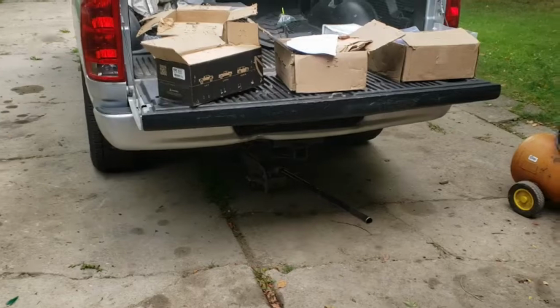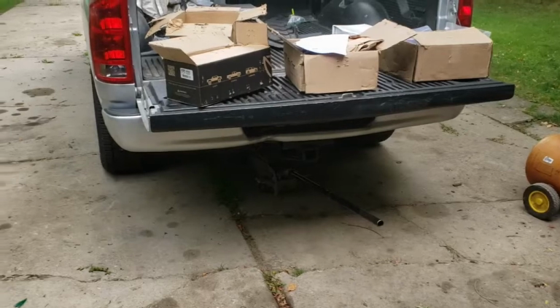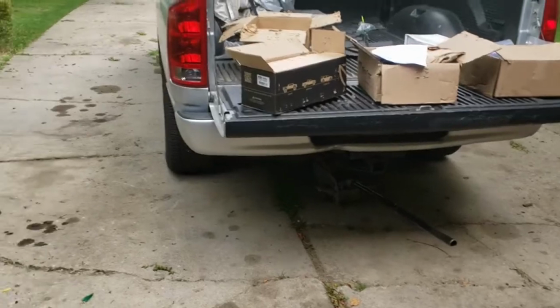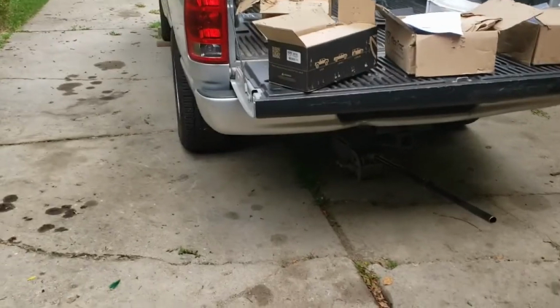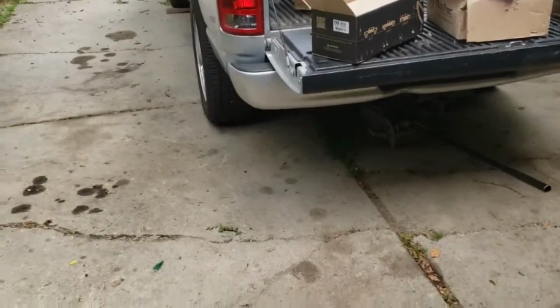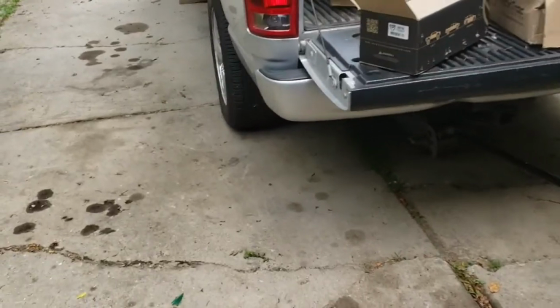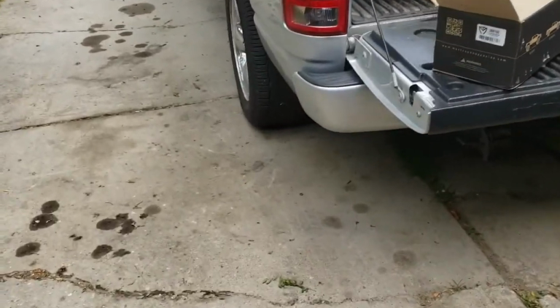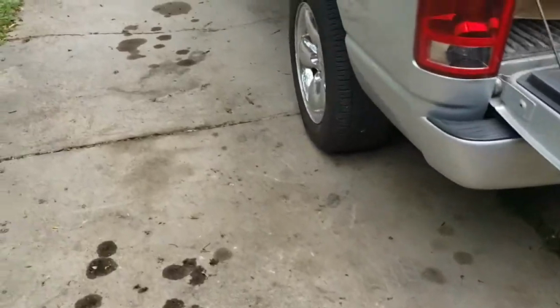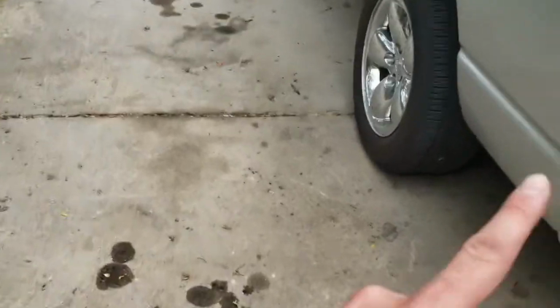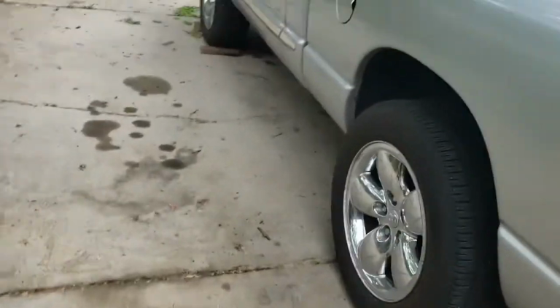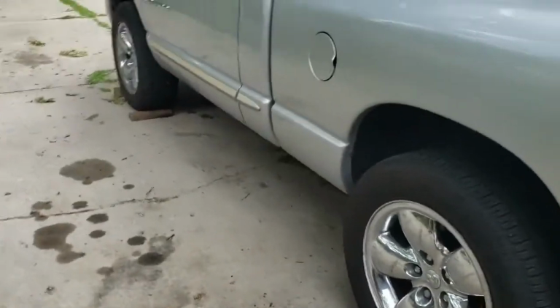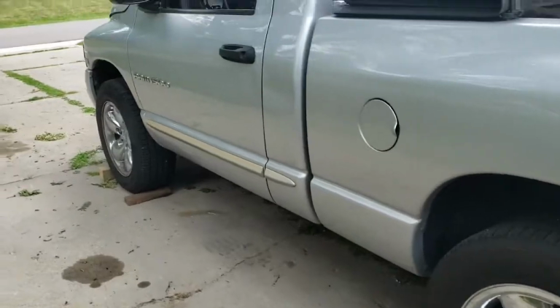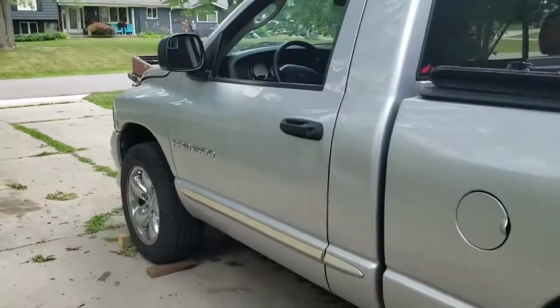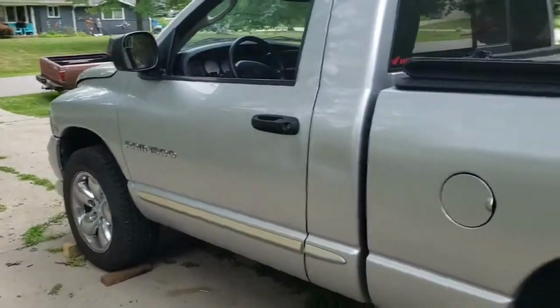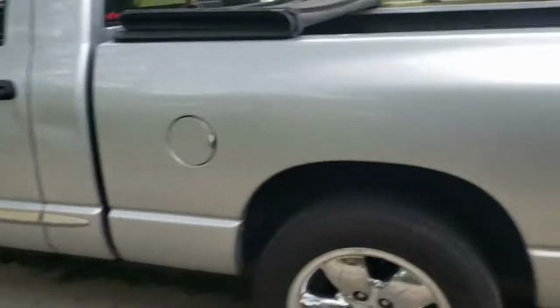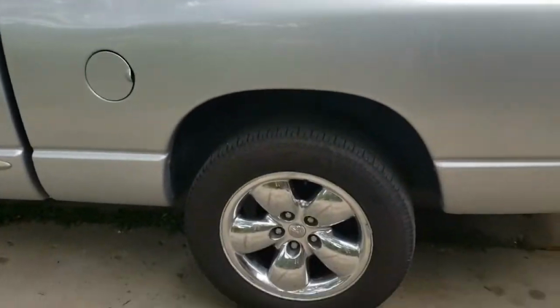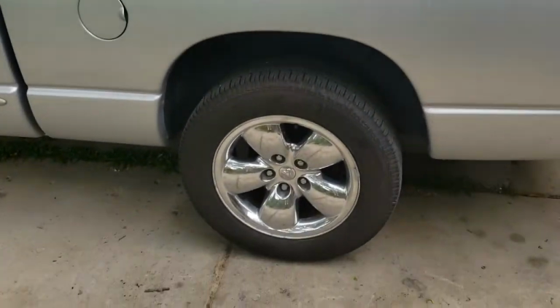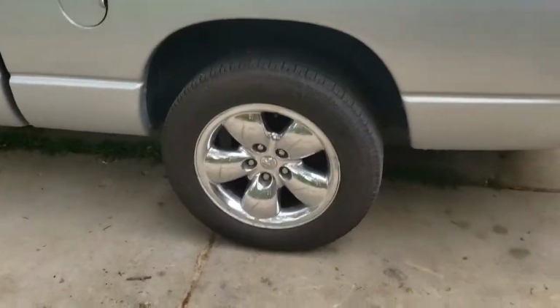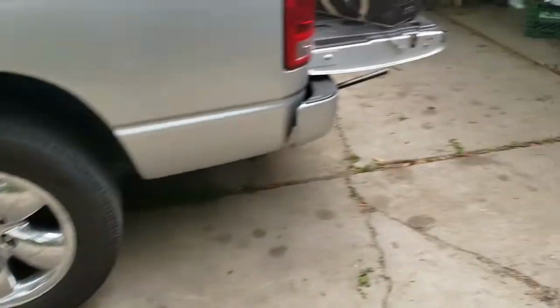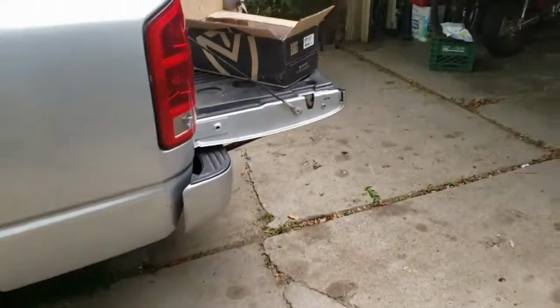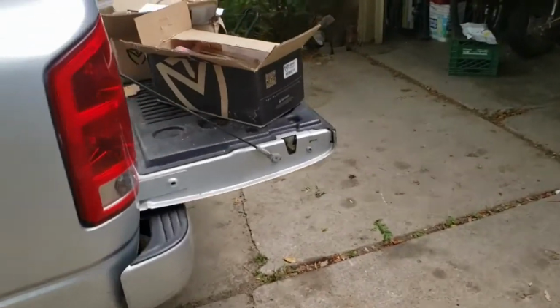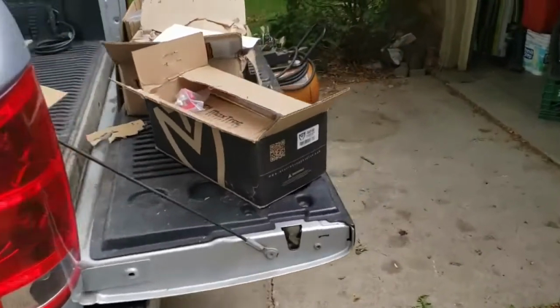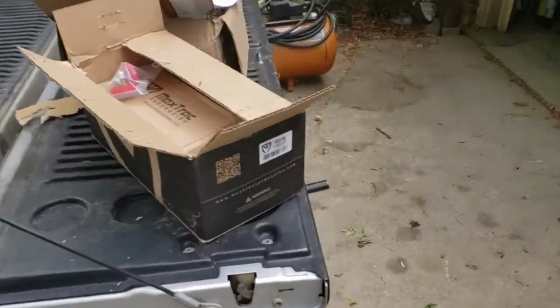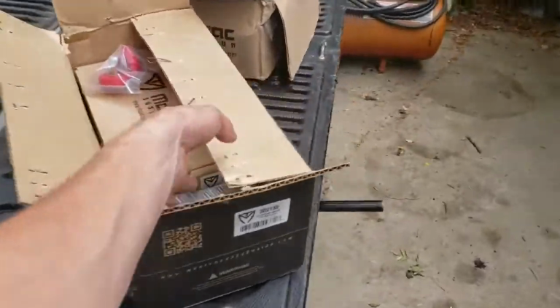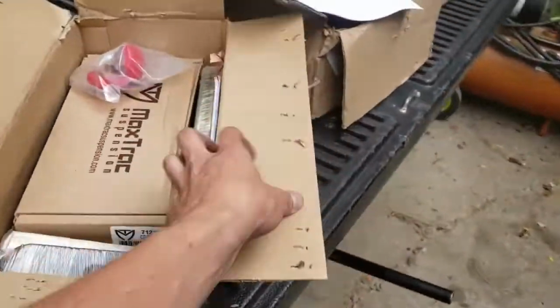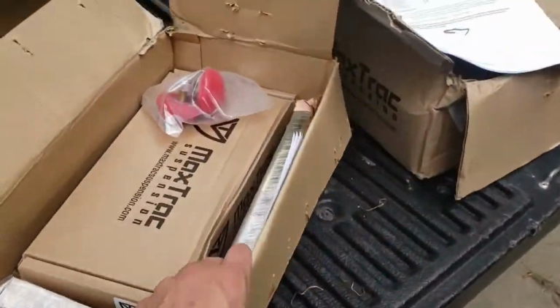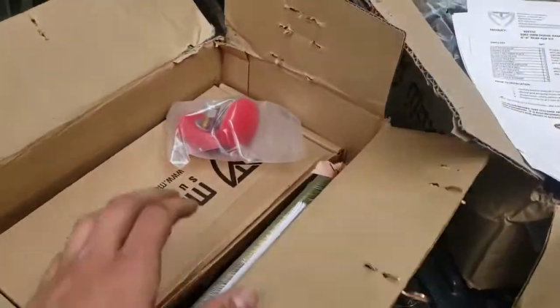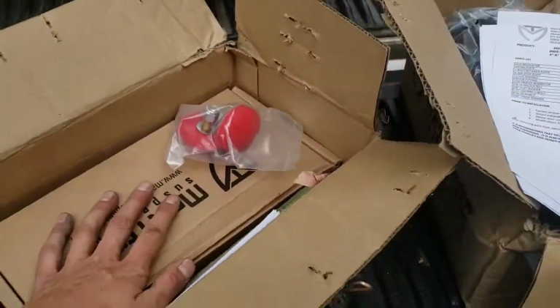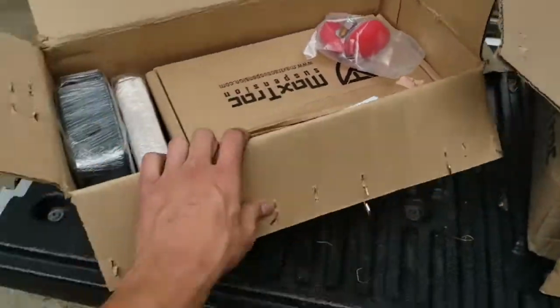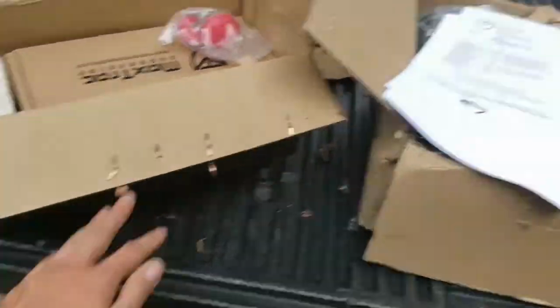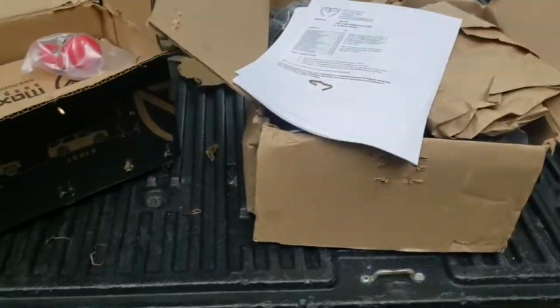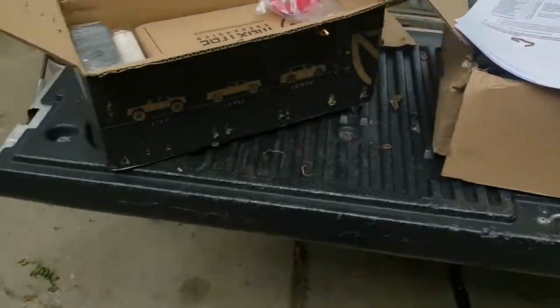Hello and welcome. Today we are lowering my RAM. This is an 03-1500 and we are using the MaxTrack 3.5 lowering kit. Got the kit here all ready to go.